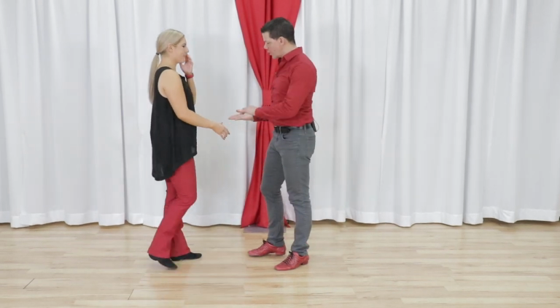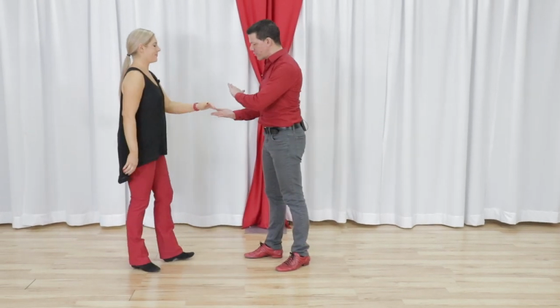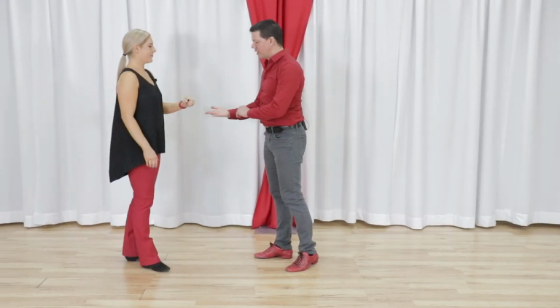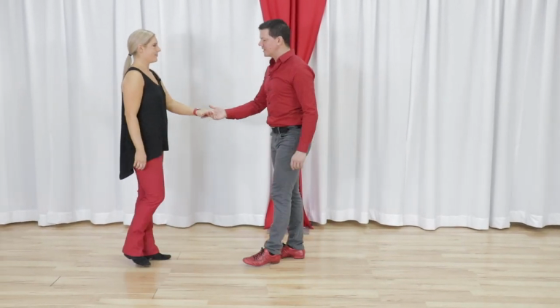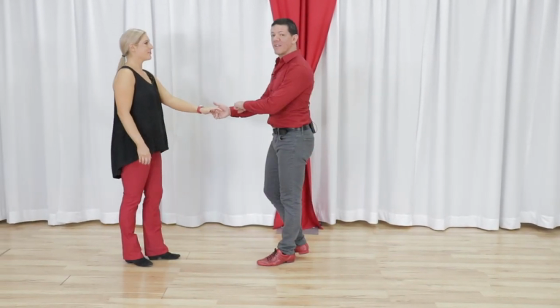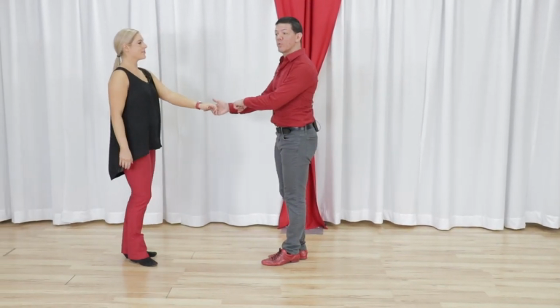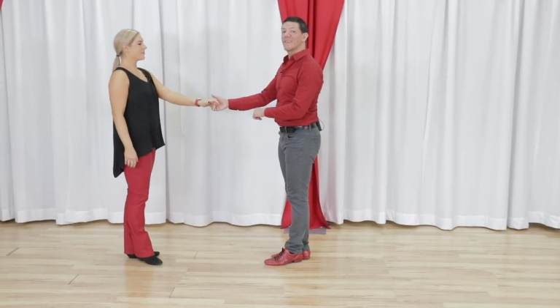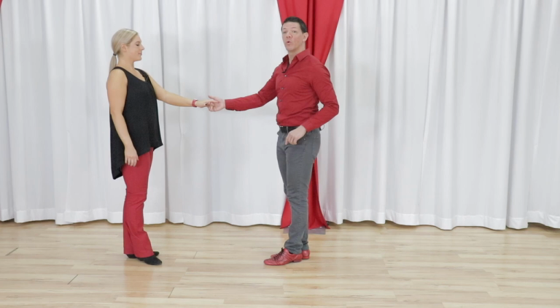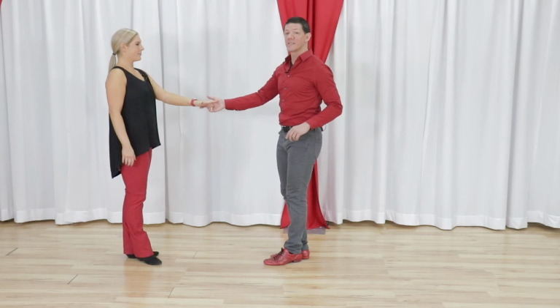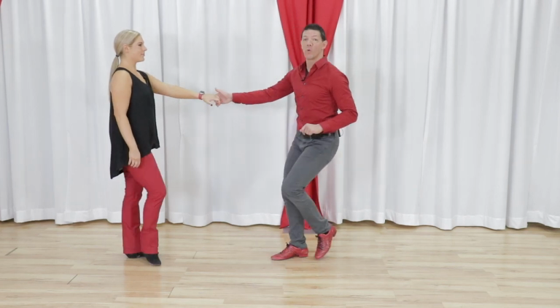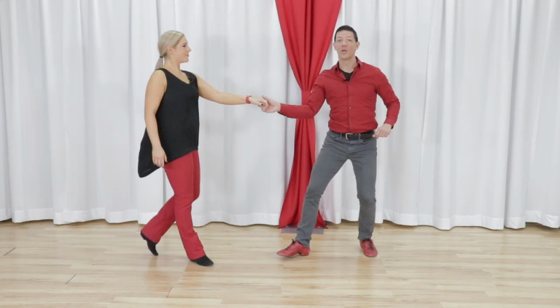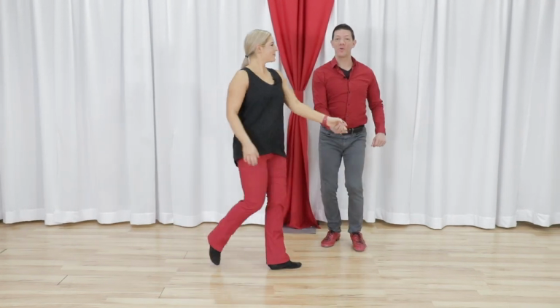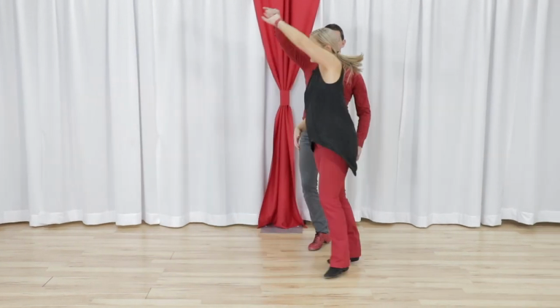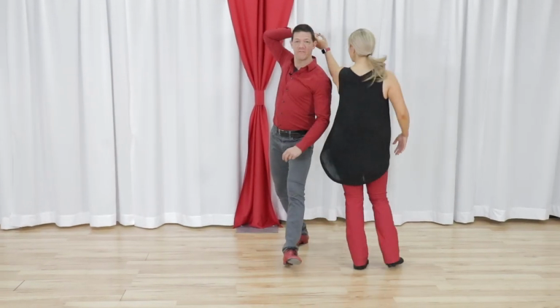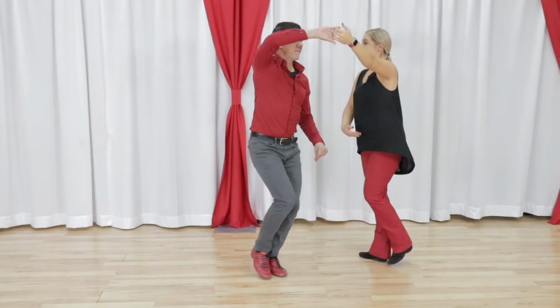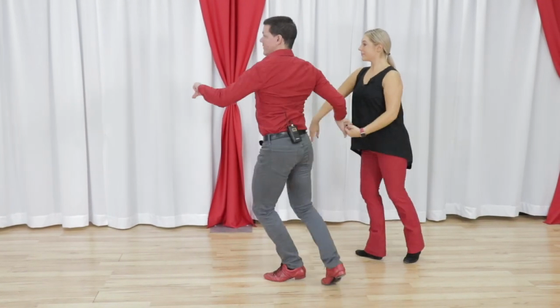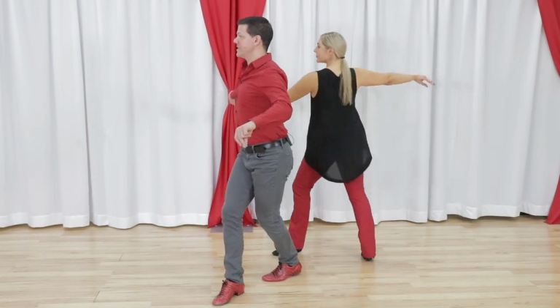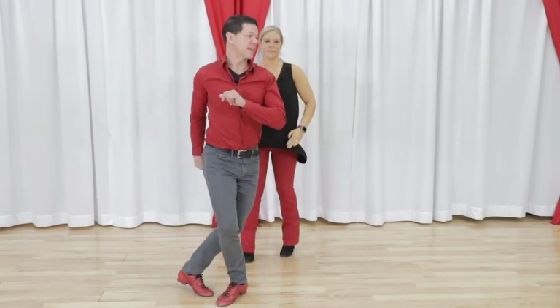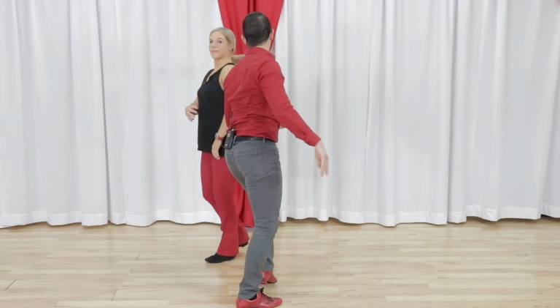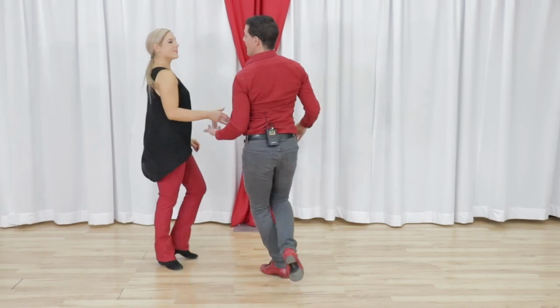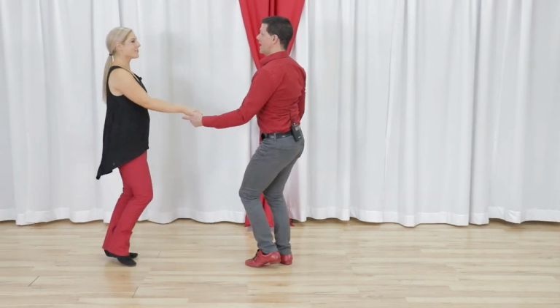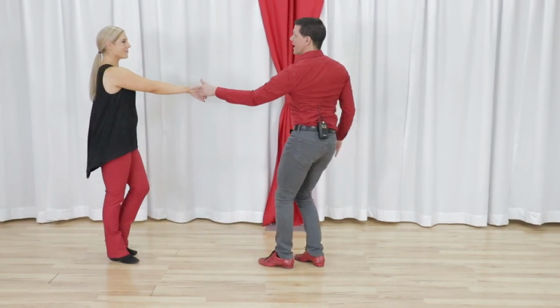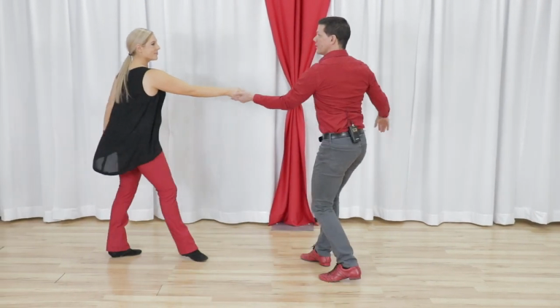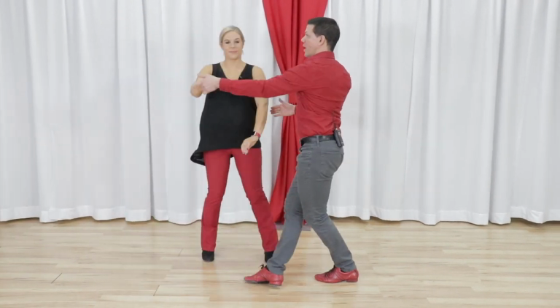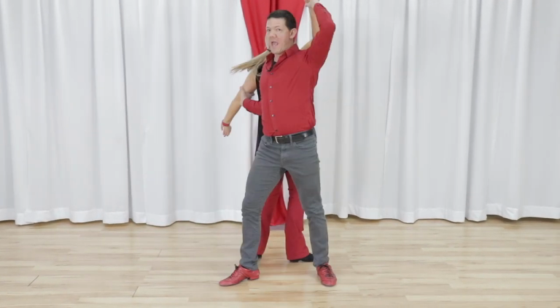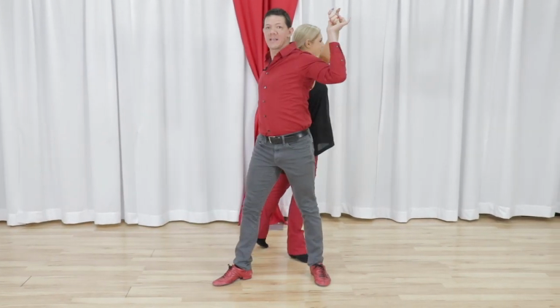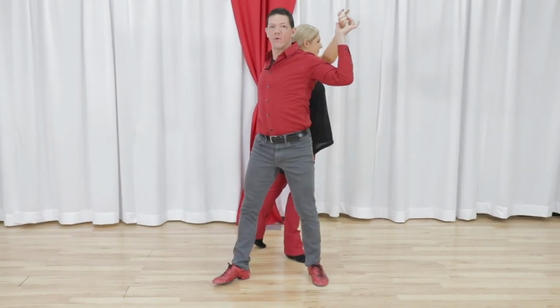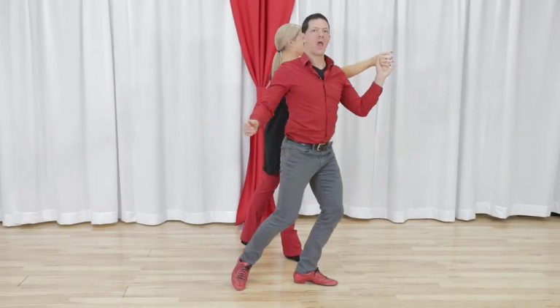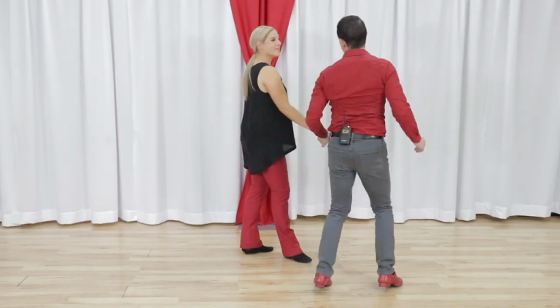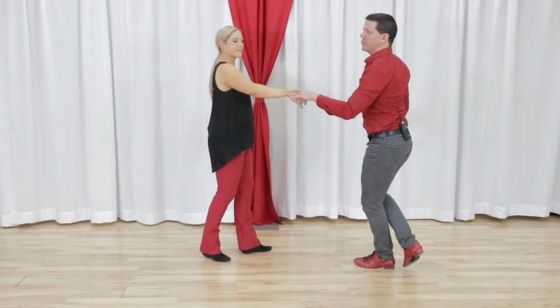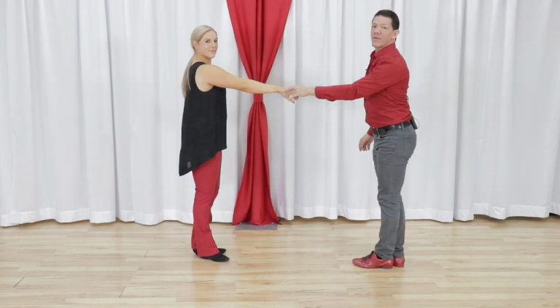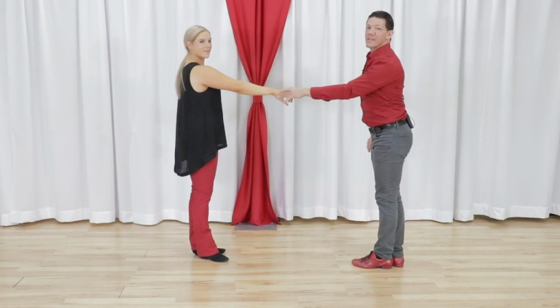It starts from a non-traditional leader's right, follower's left hand hold and it looks like this. One, two, three and four, five and six, seven and eight, nine and ten, to a little accent move into whatever he does next.